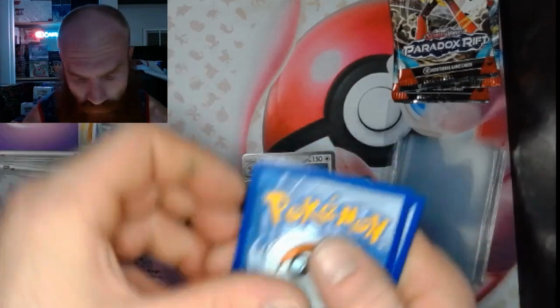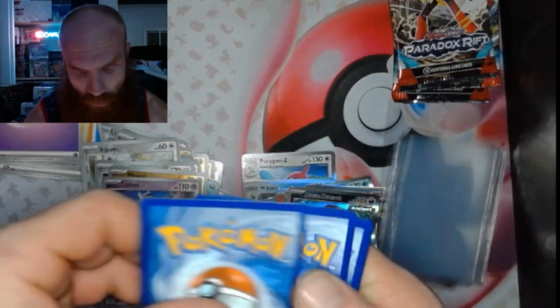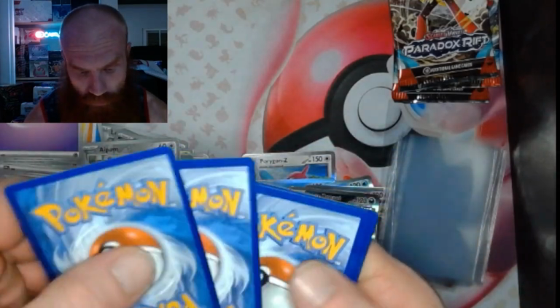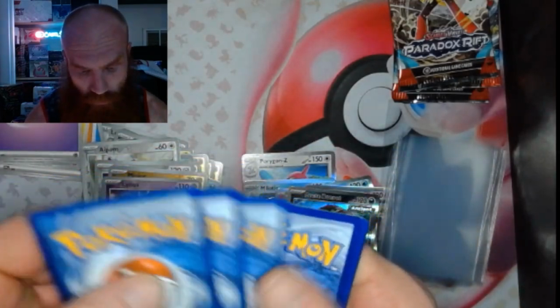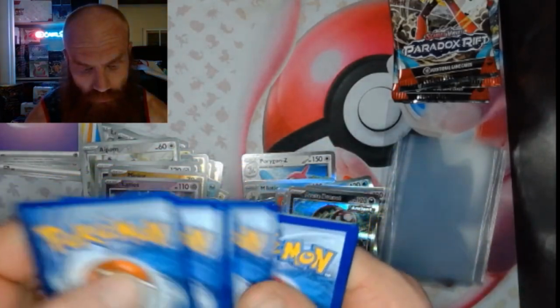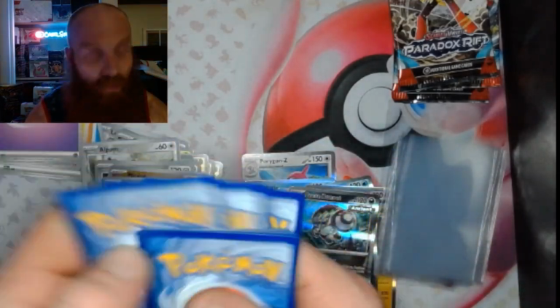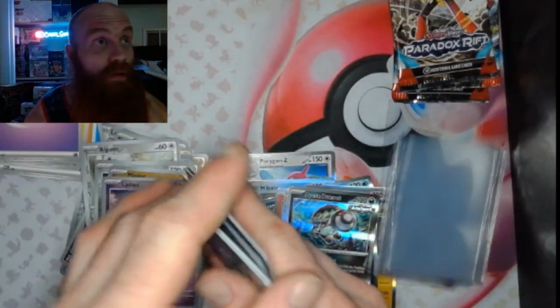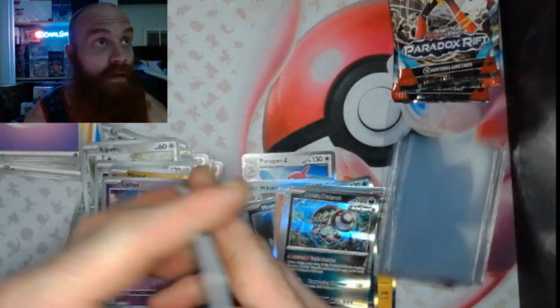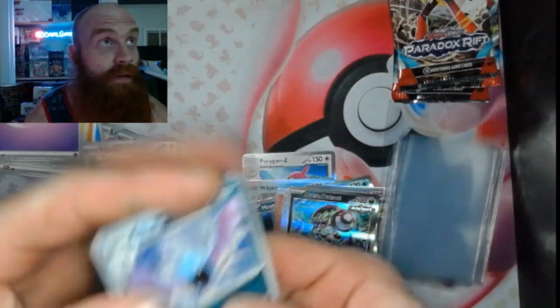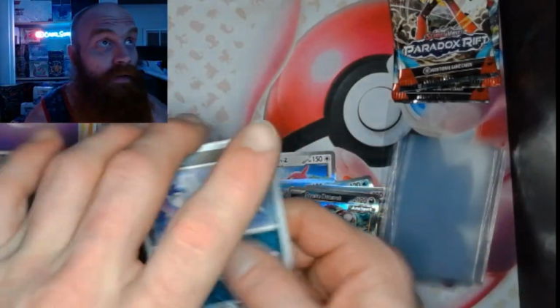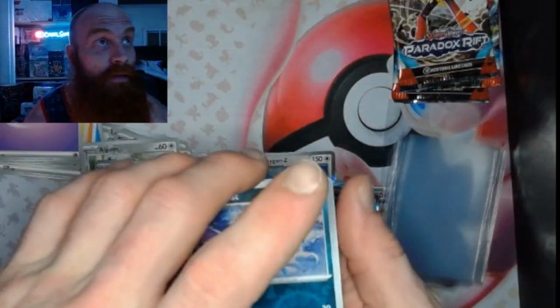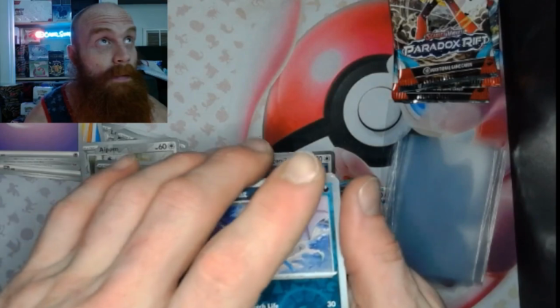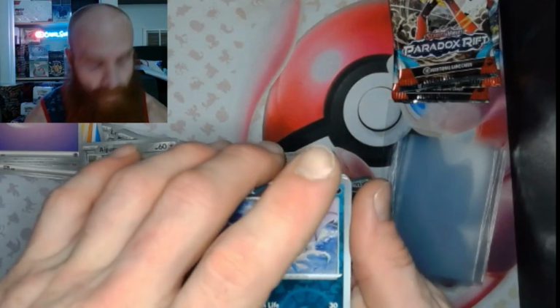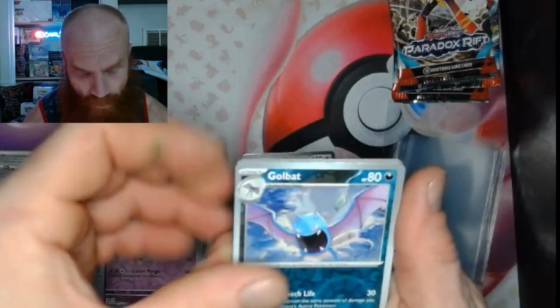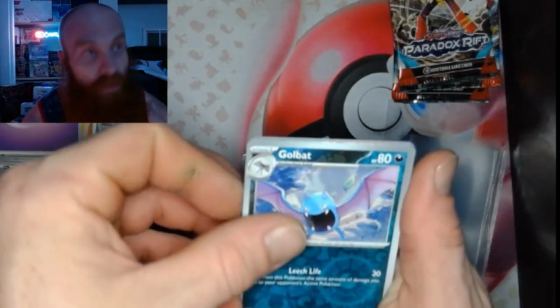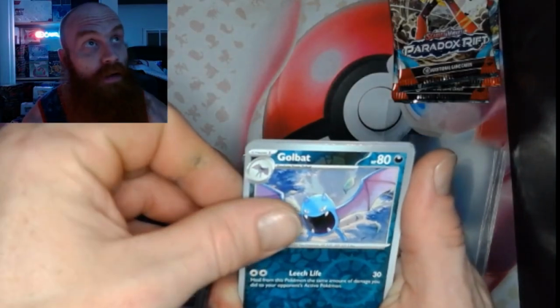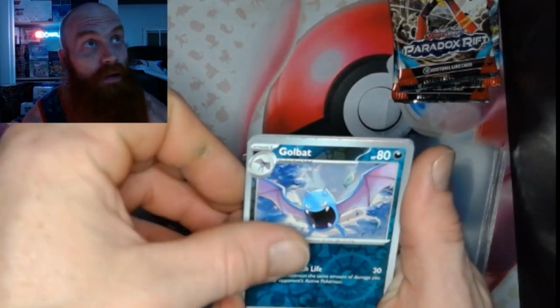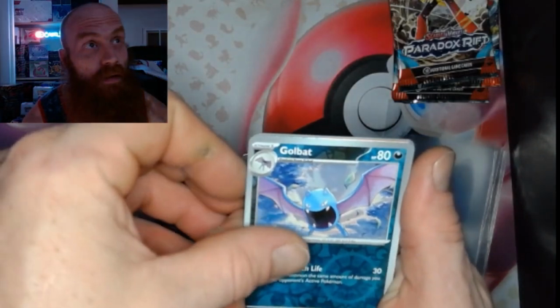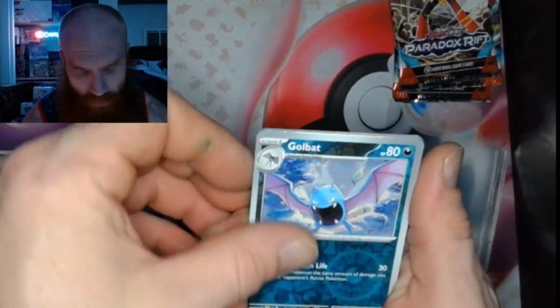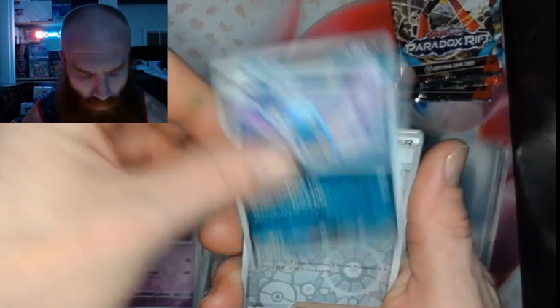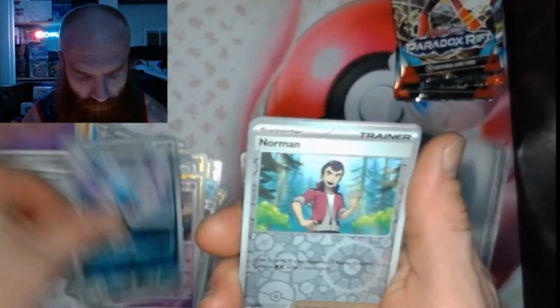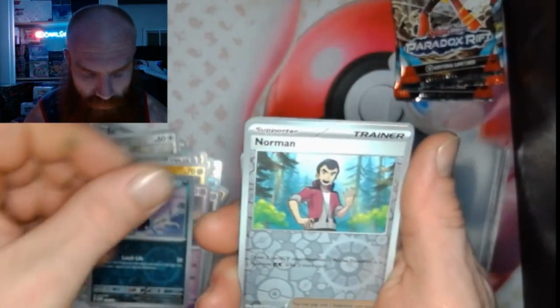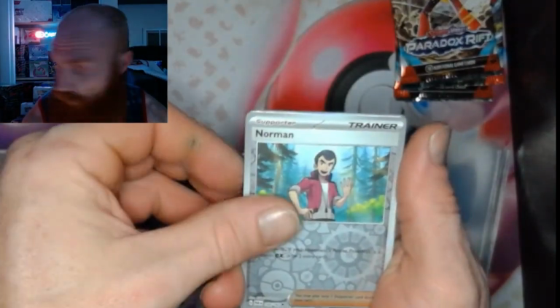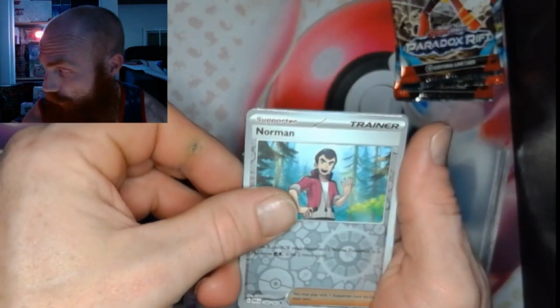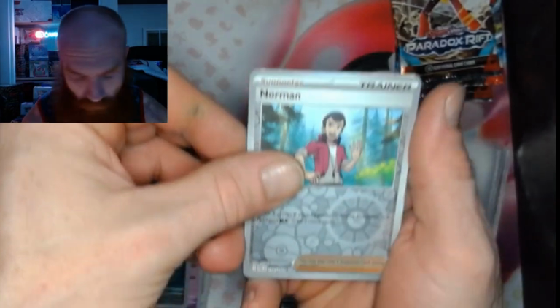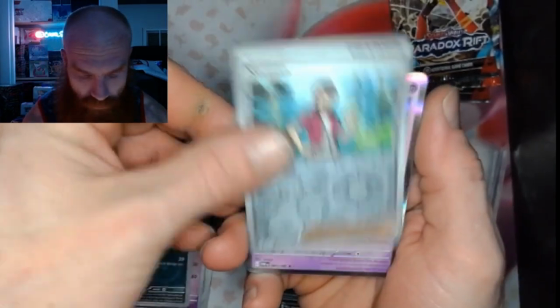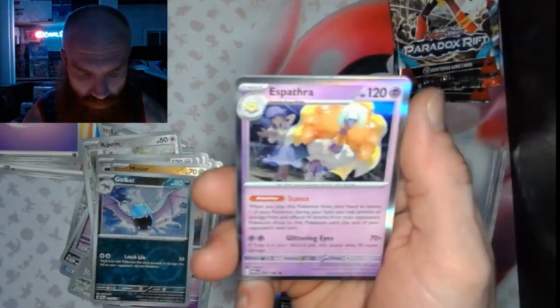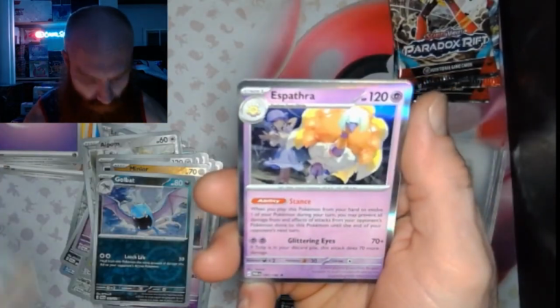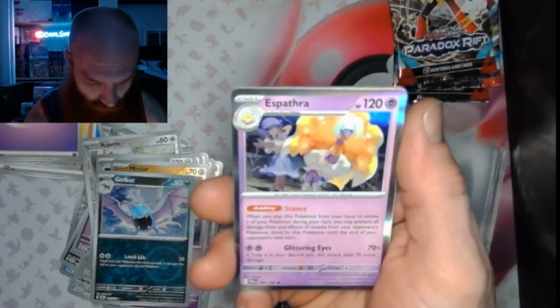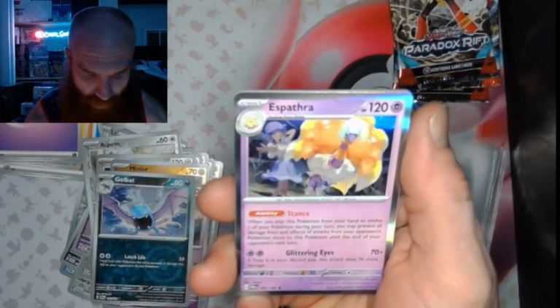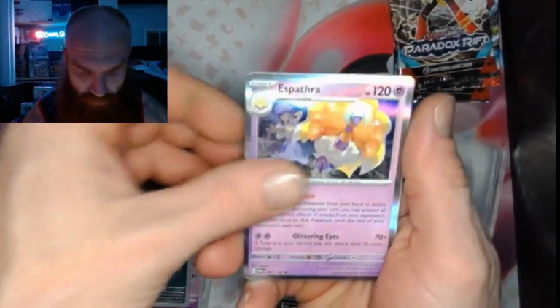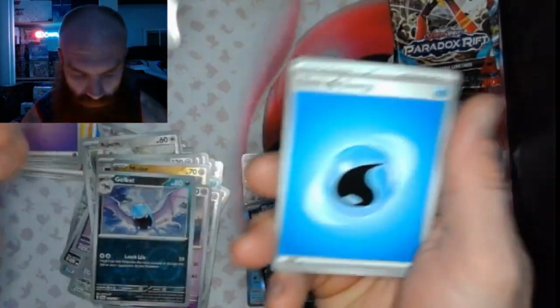1, 2, 3, 4 — we got a Golbat Reverse, we got a Norman Reverse, and we got an Espathra Holo.